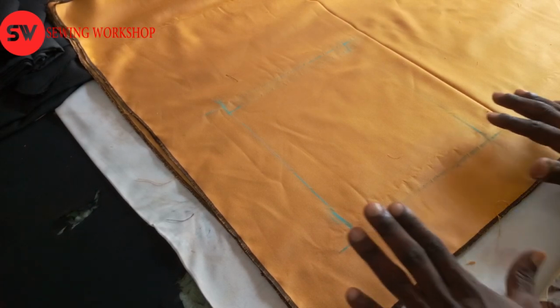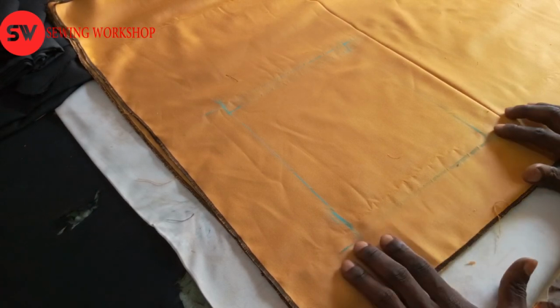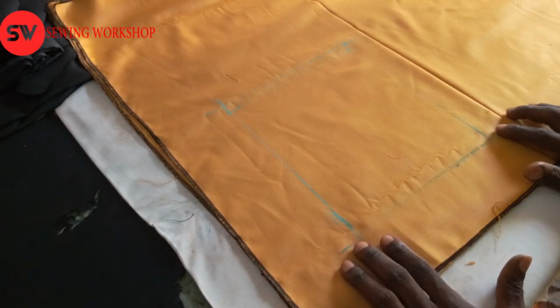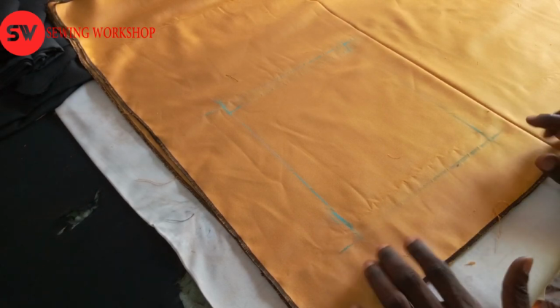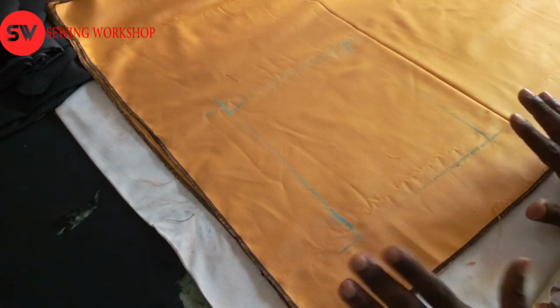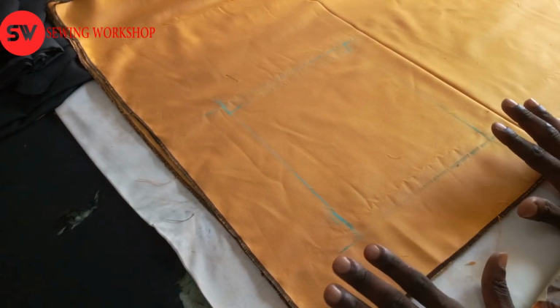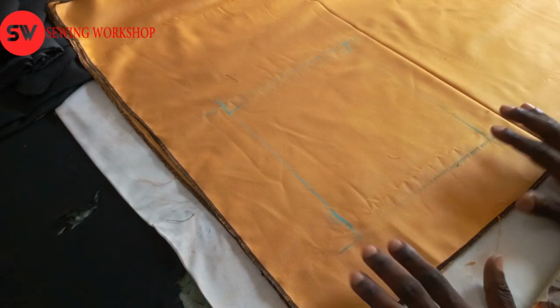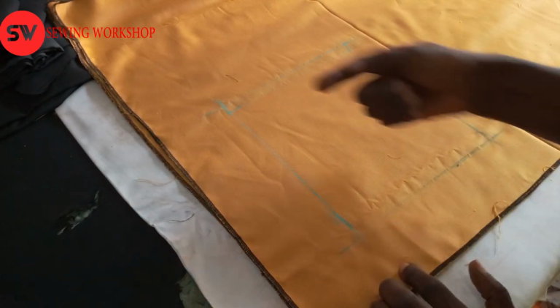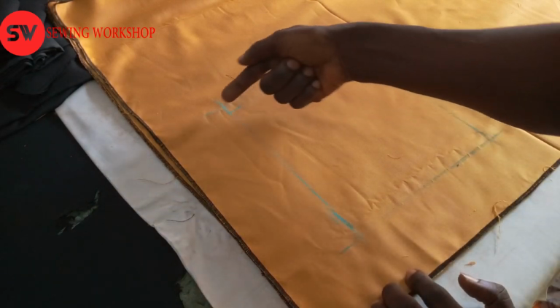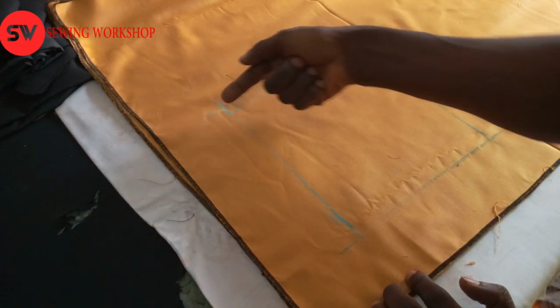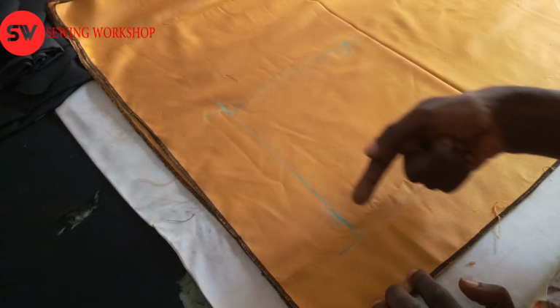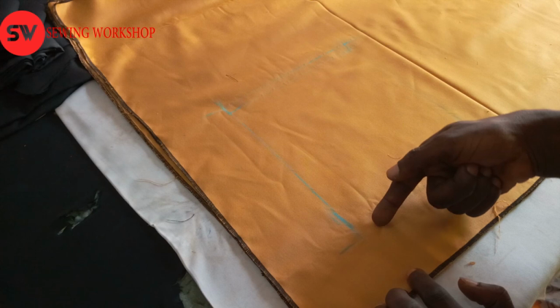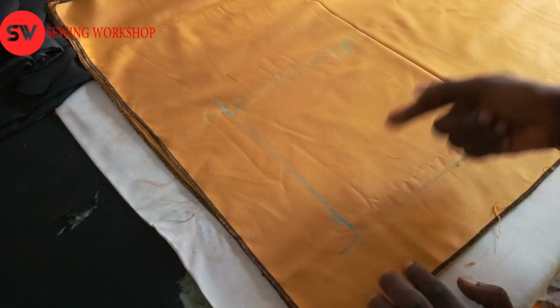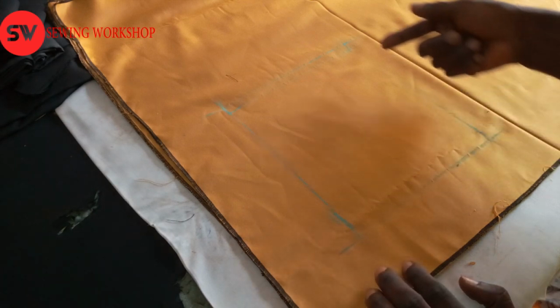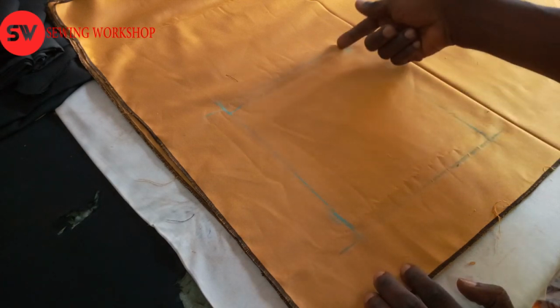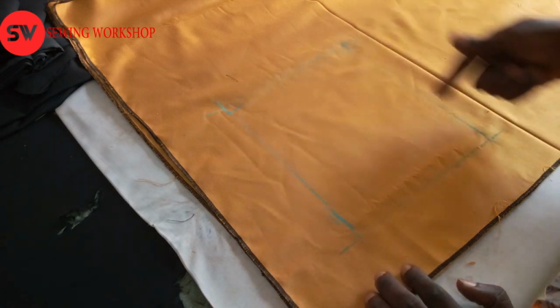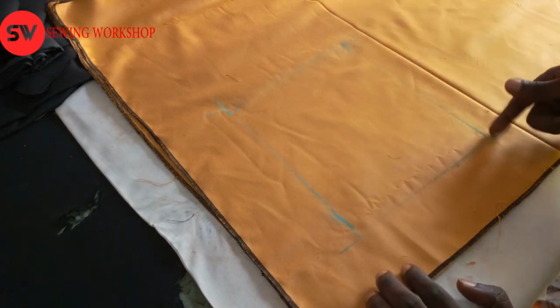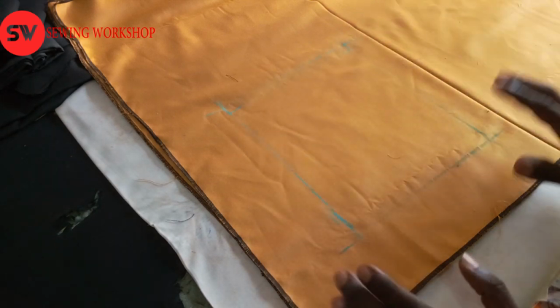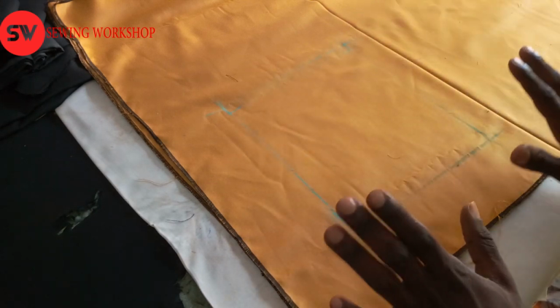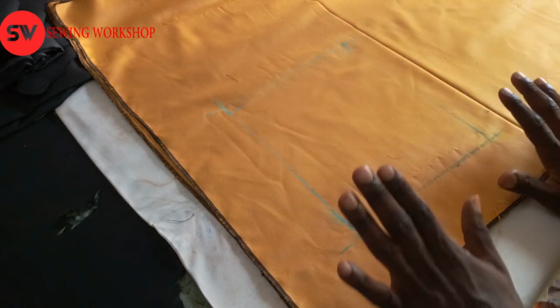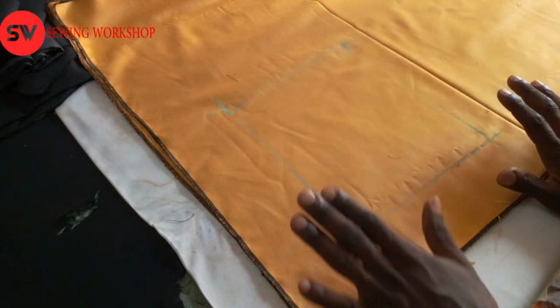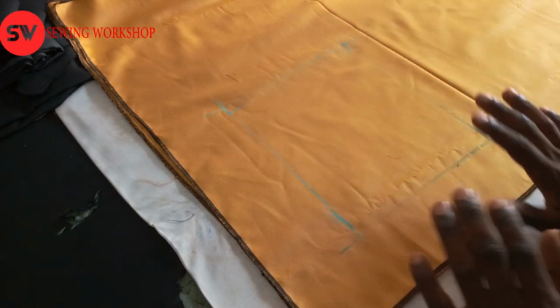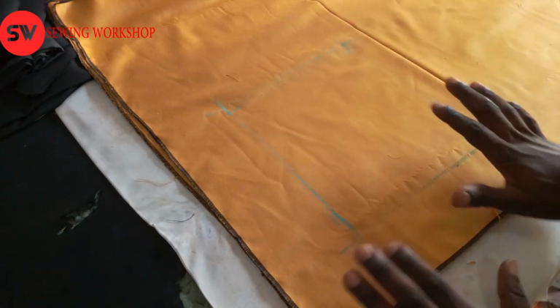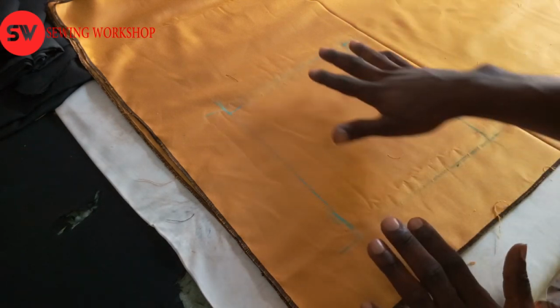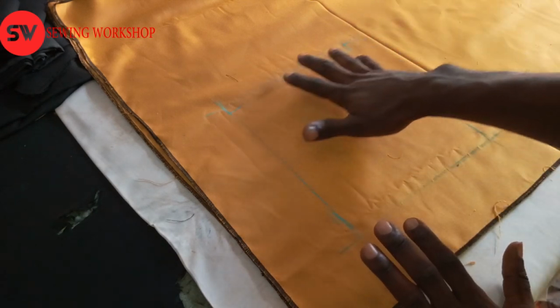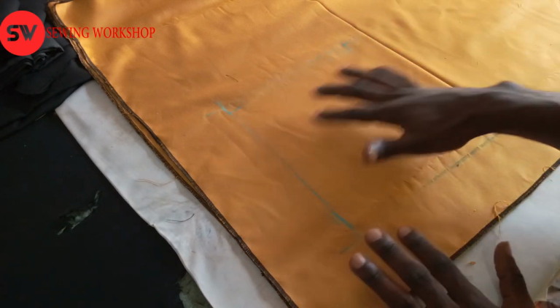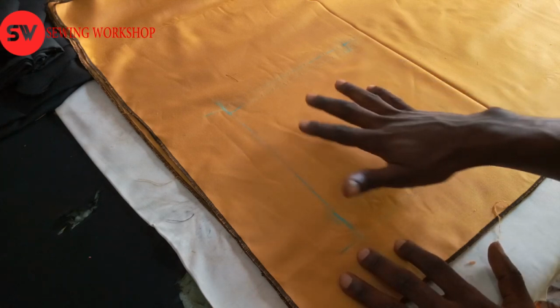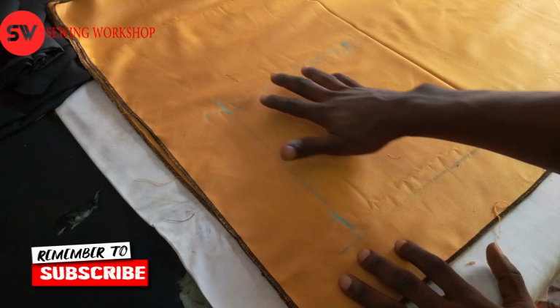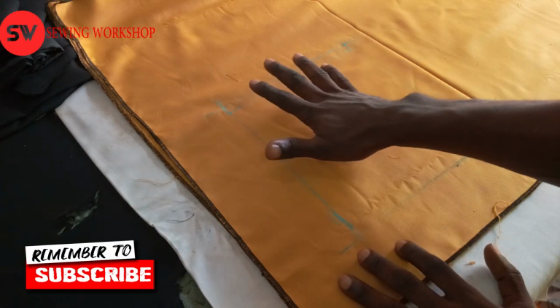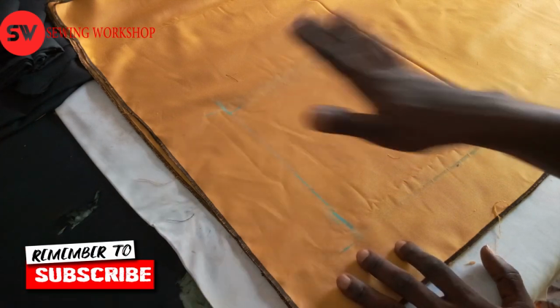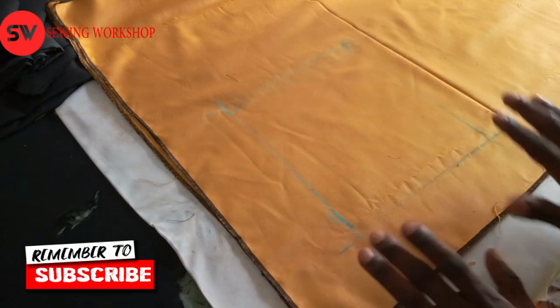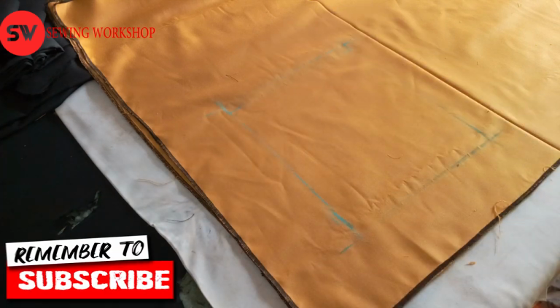The very first thing I do — if you pay closer attention you can see a mark around here. I already marked out the pocket square at the side where I want the pocket to be placed.